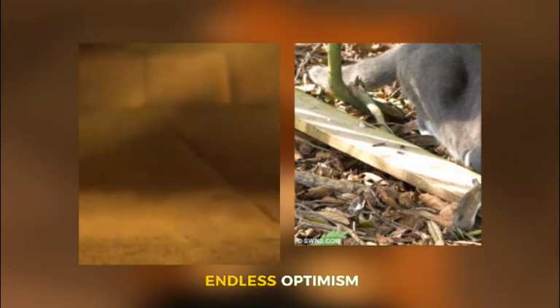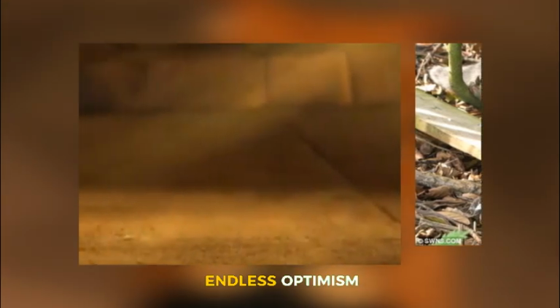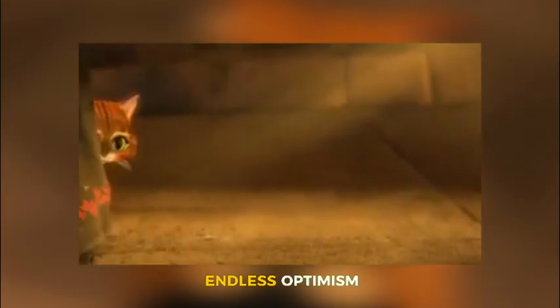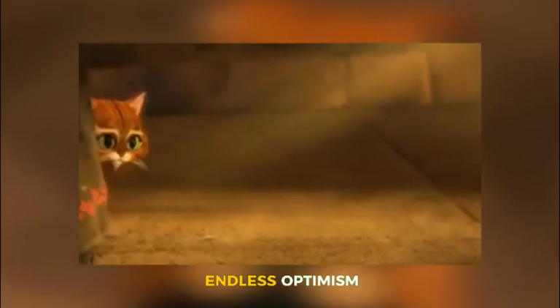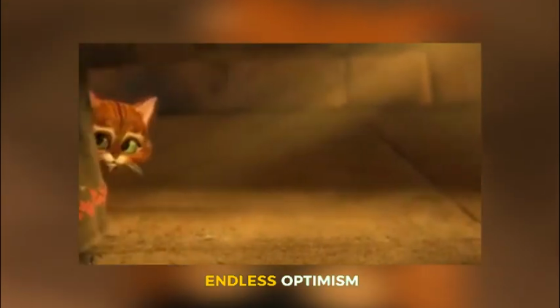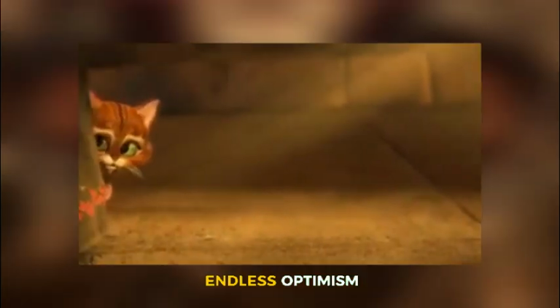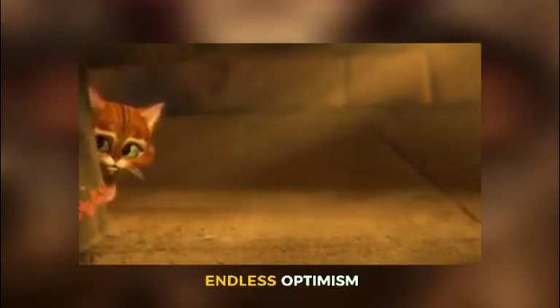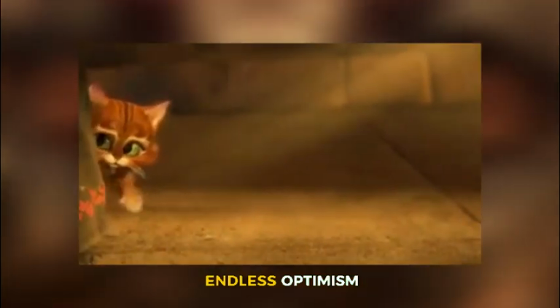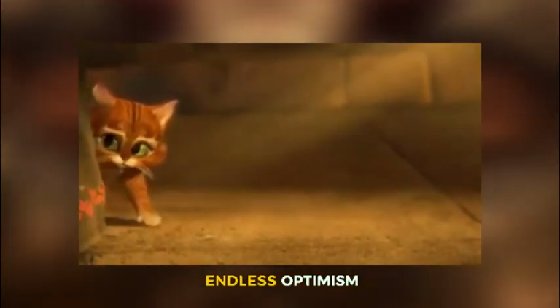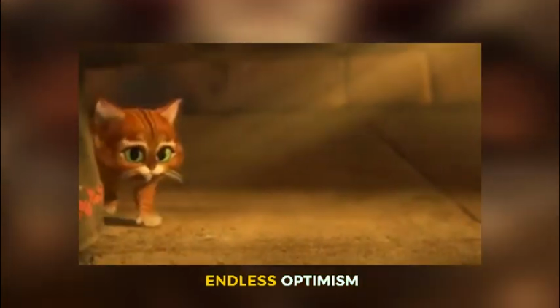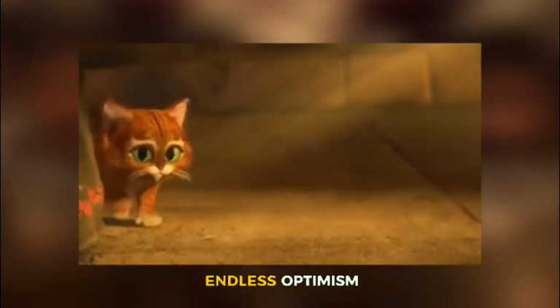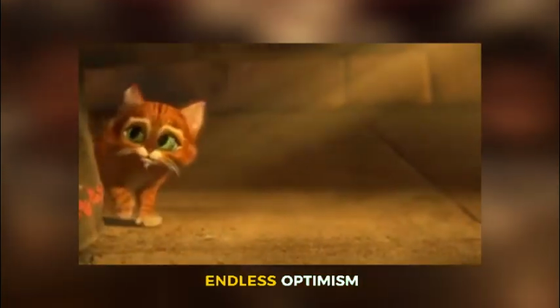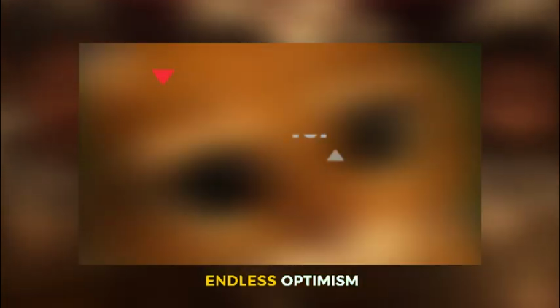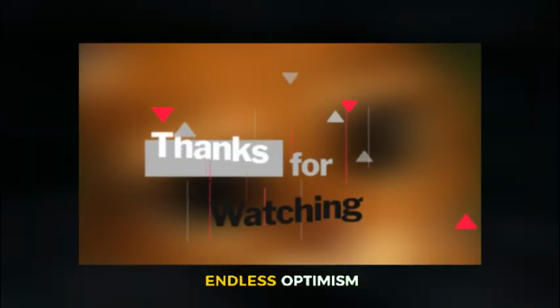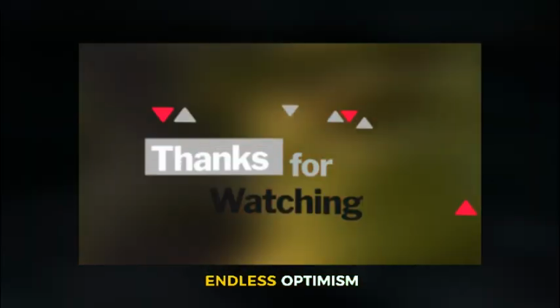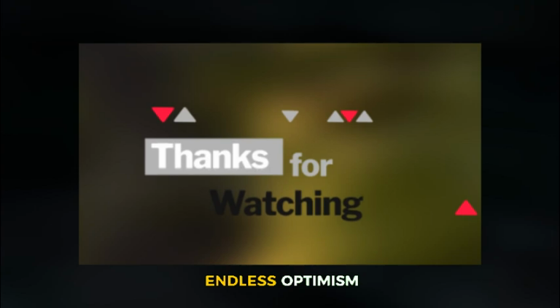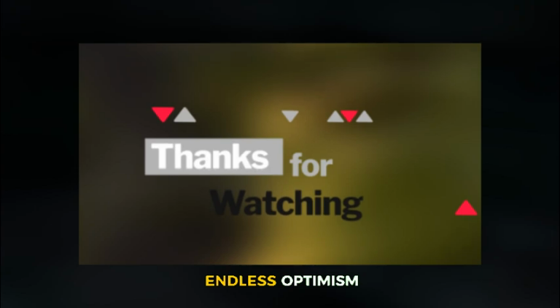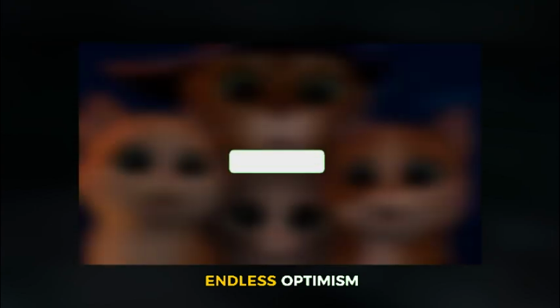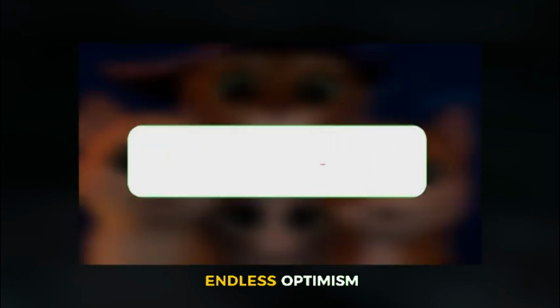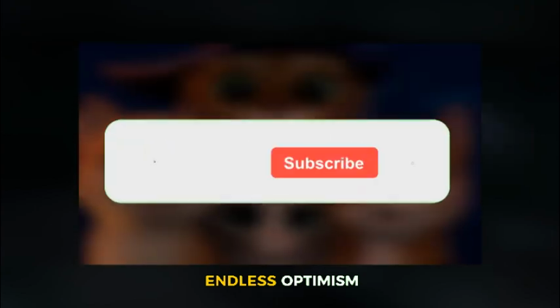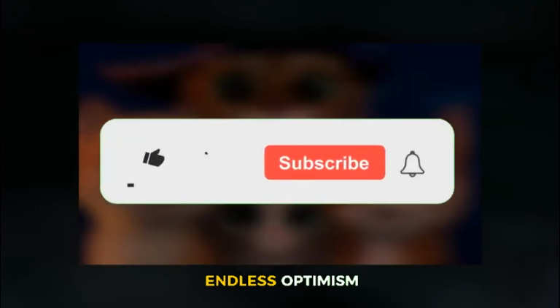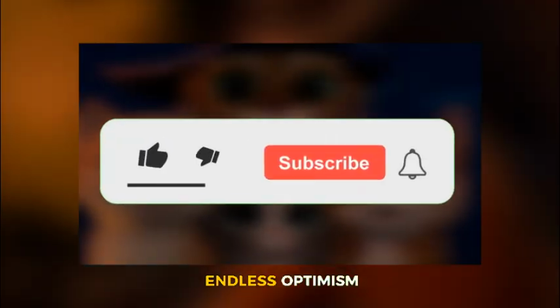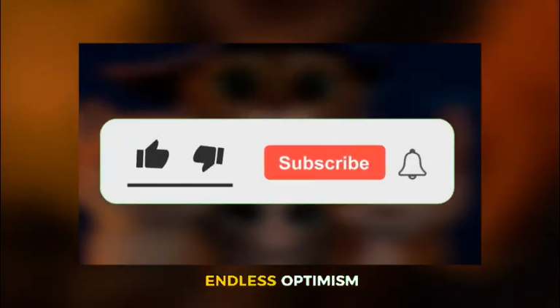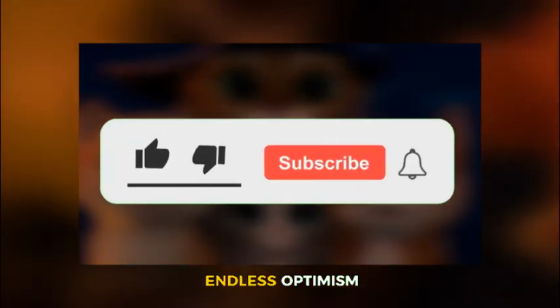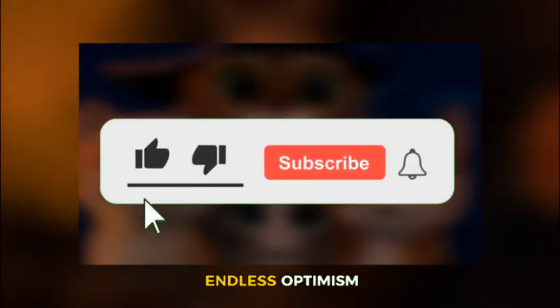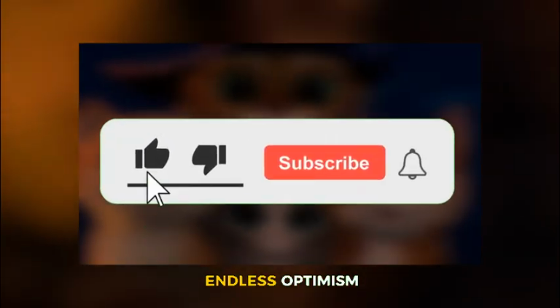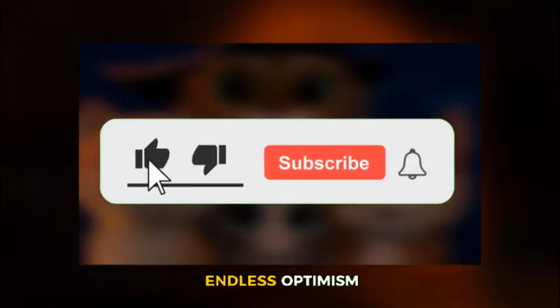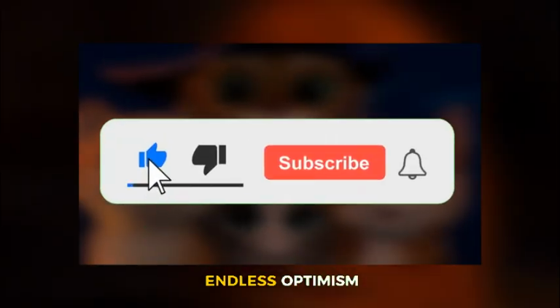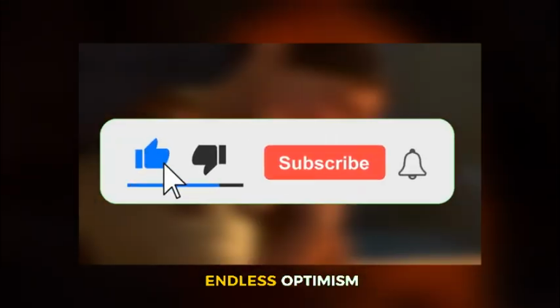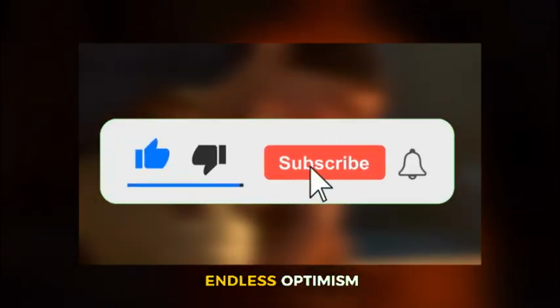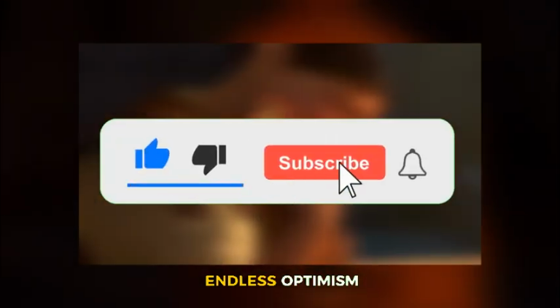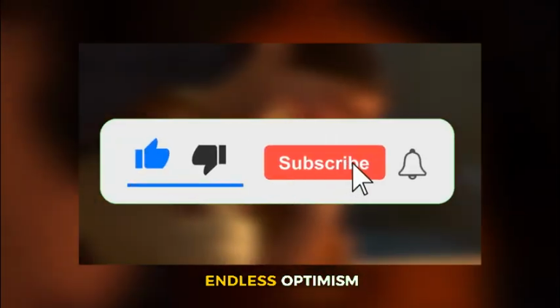Which of these cats would you like to see in real life? Thanks for watching. And if you enjoyed this video, don't forget to leave a comment below, like and subscribe.